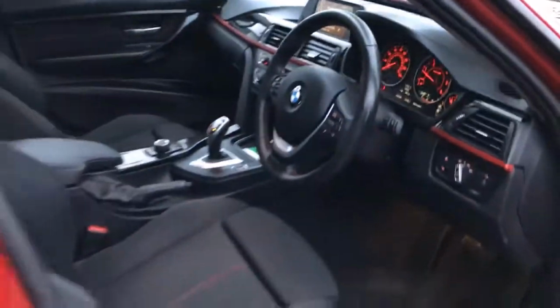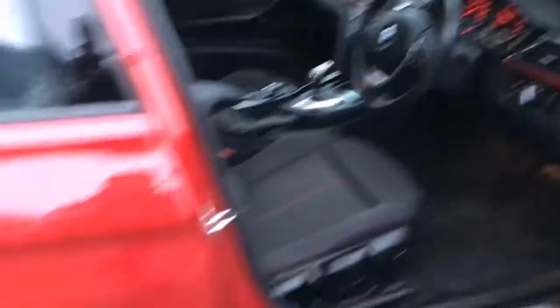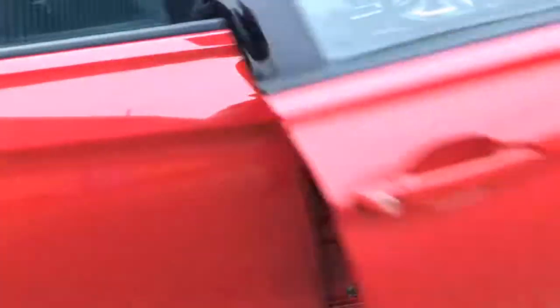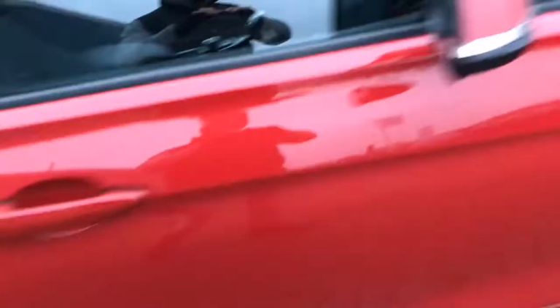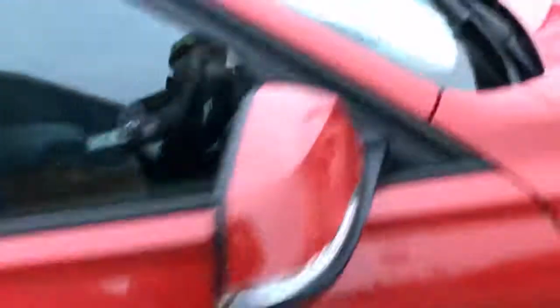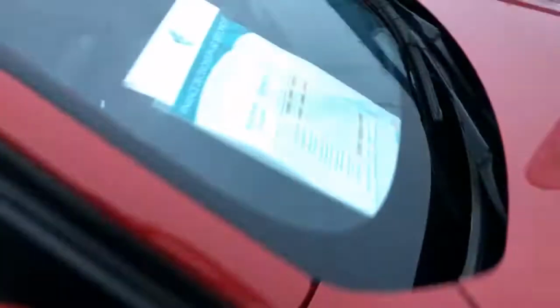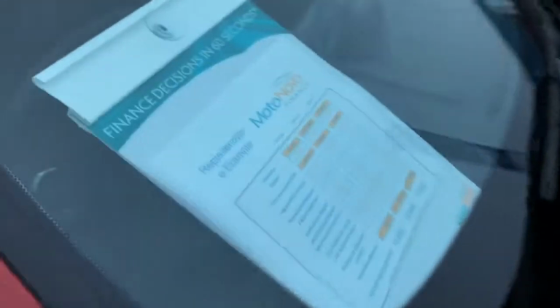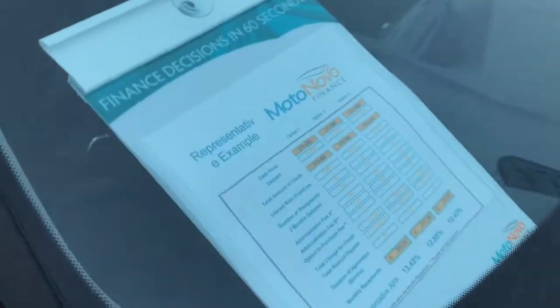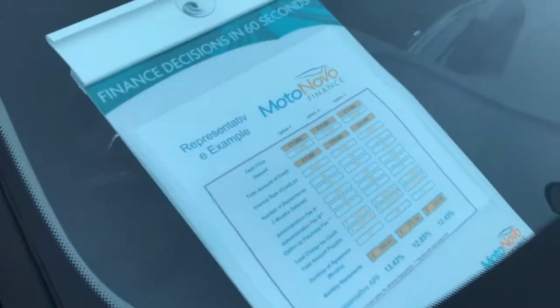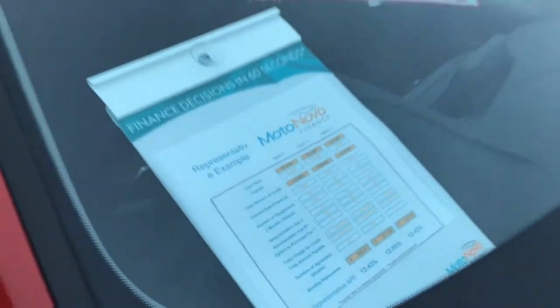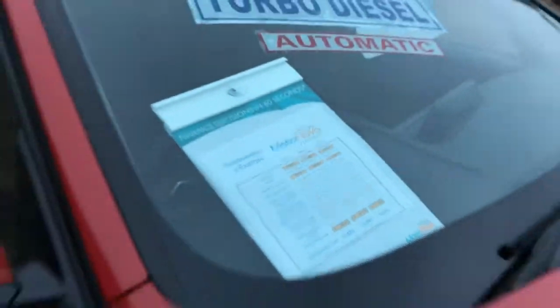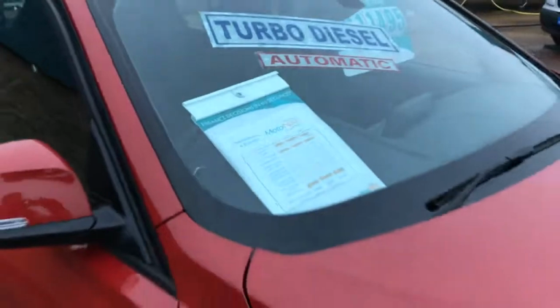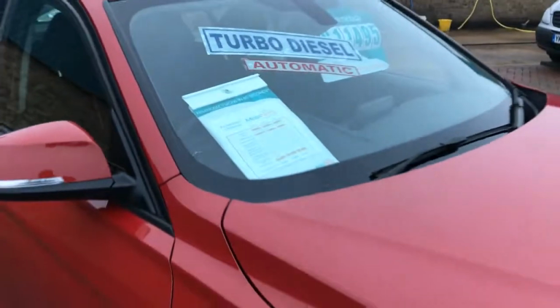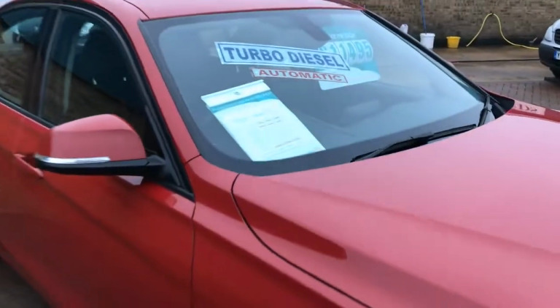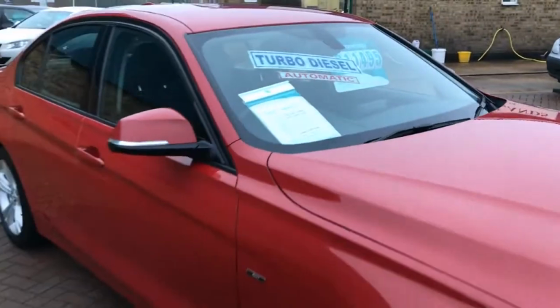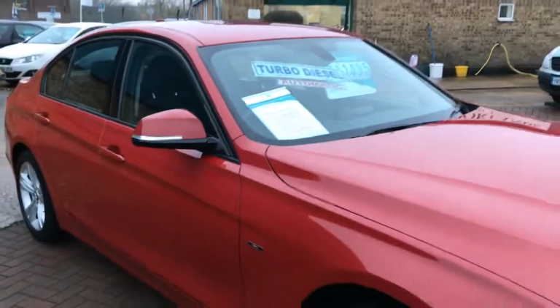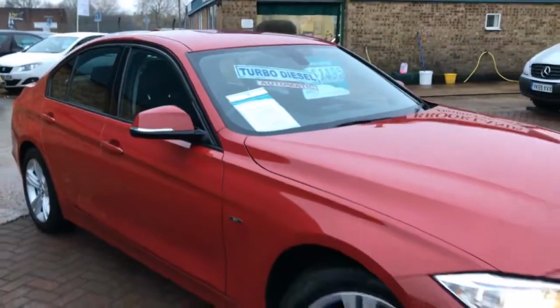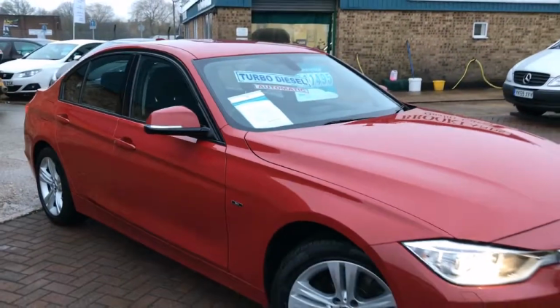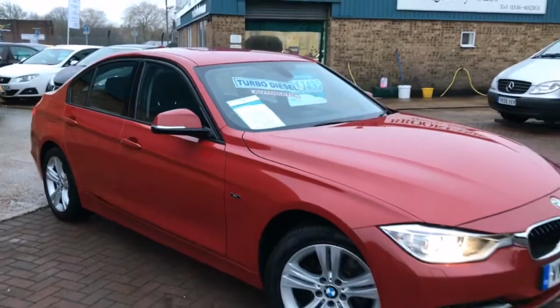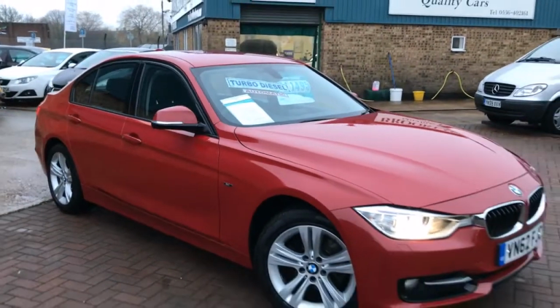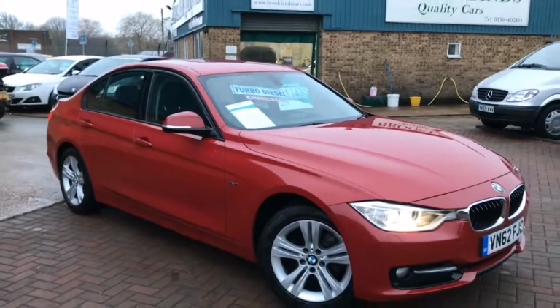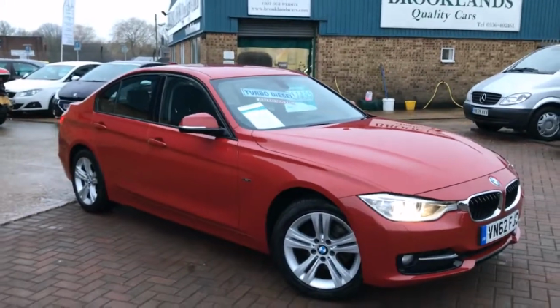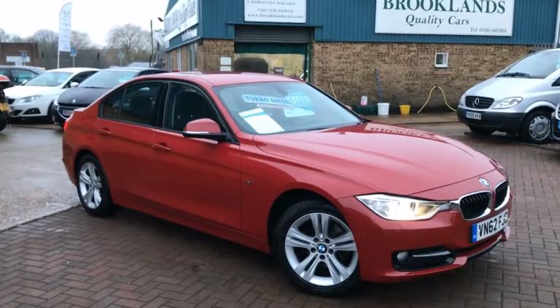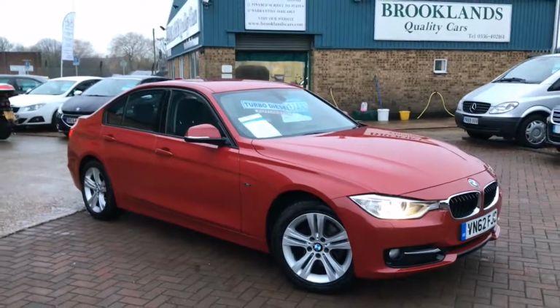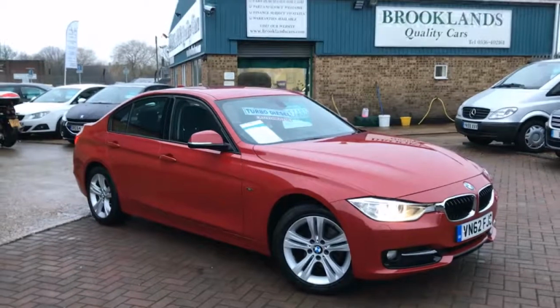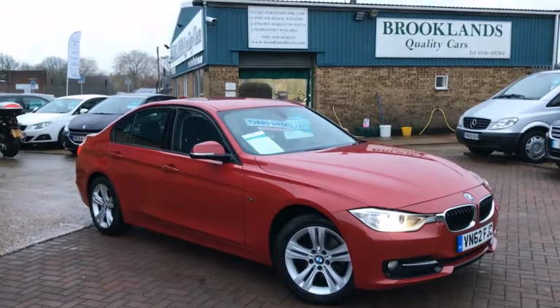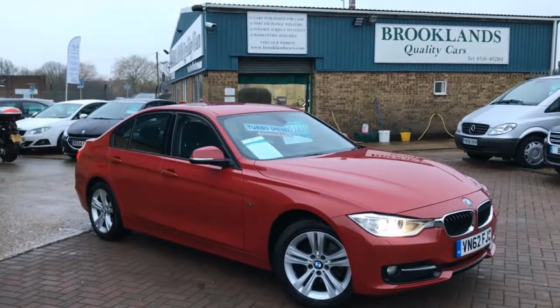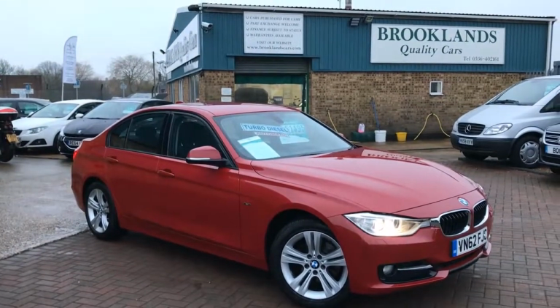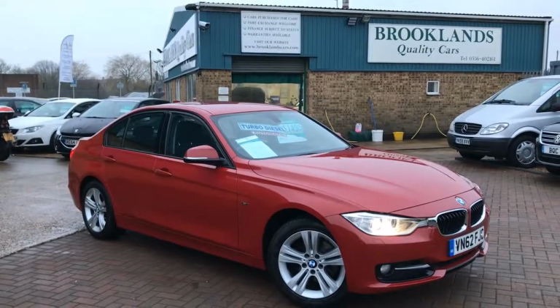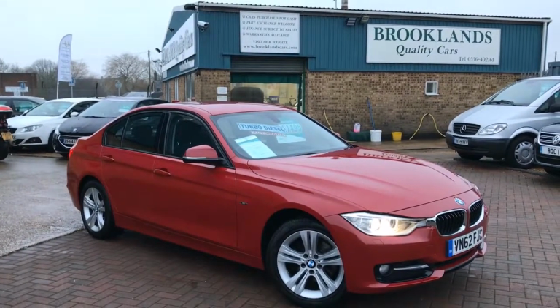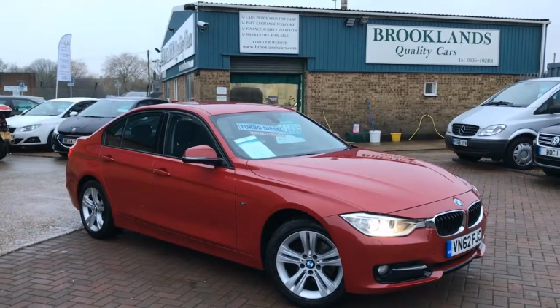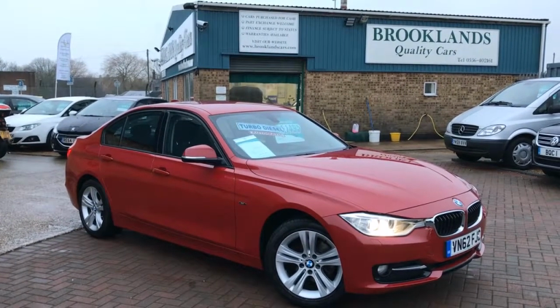We can do some great finance options through Motonova Finance. If you've got any questions please give me a call. Please continue to share these videos, invite your friends to like our Facebook page, and check out our other videos on Facebook. Thanks for watching.